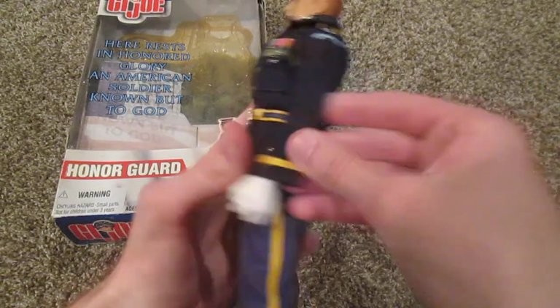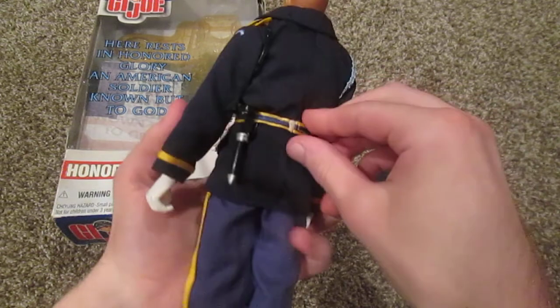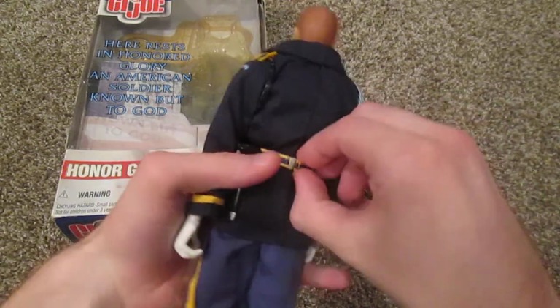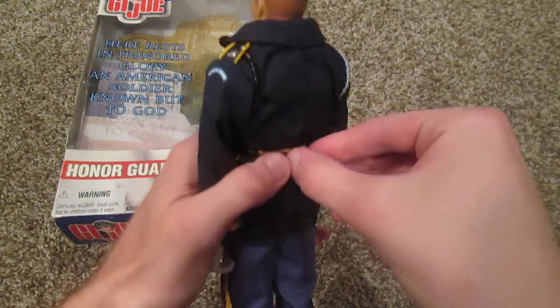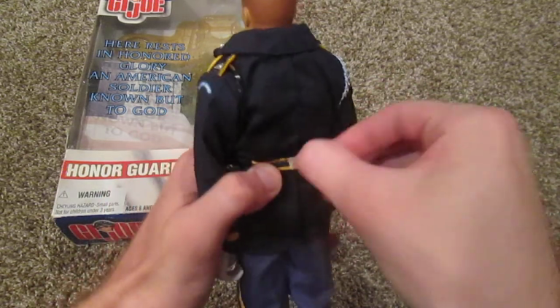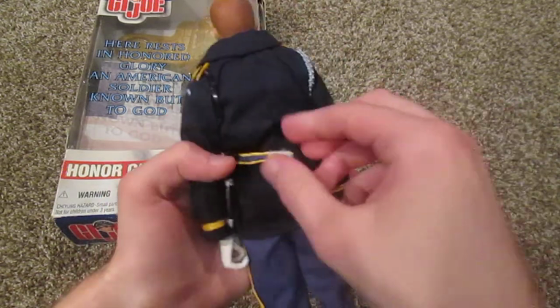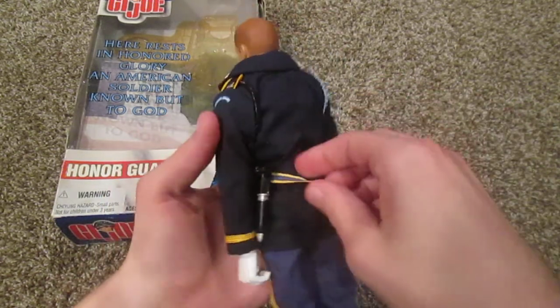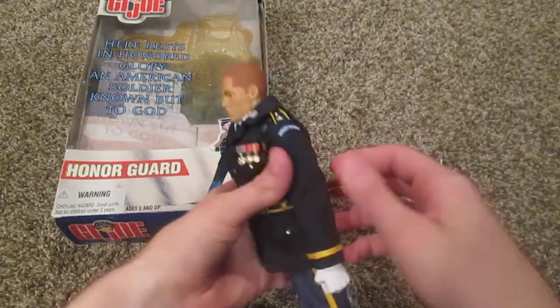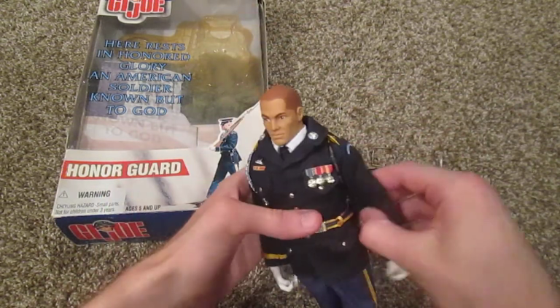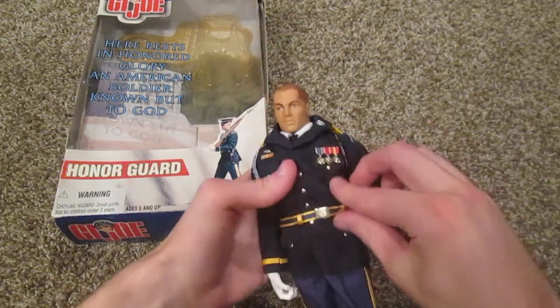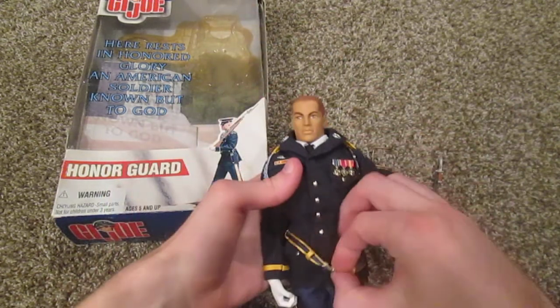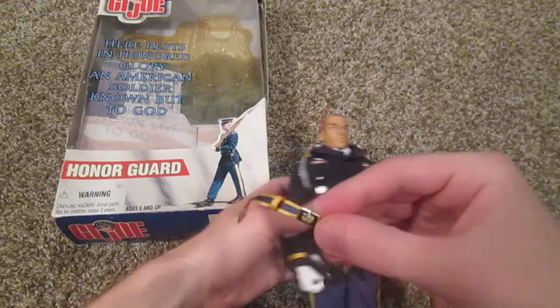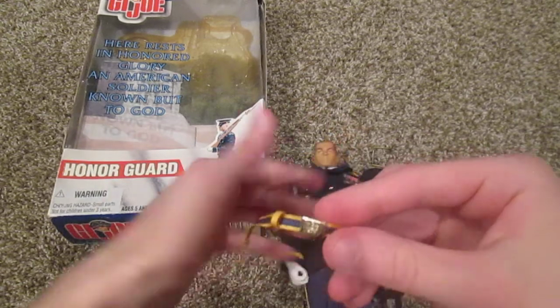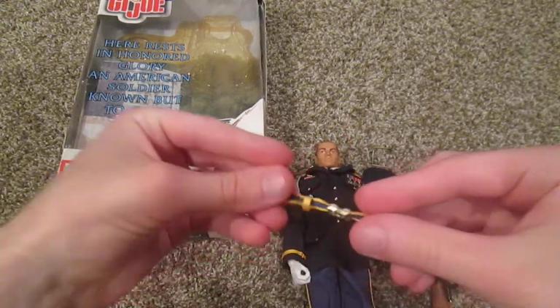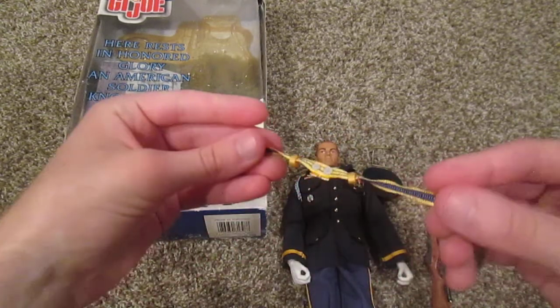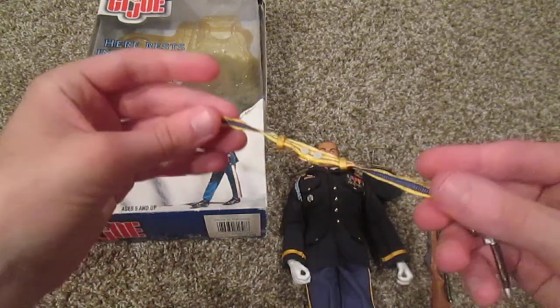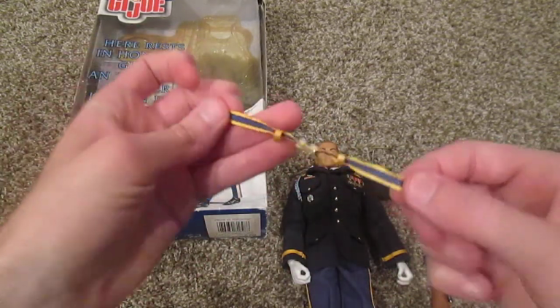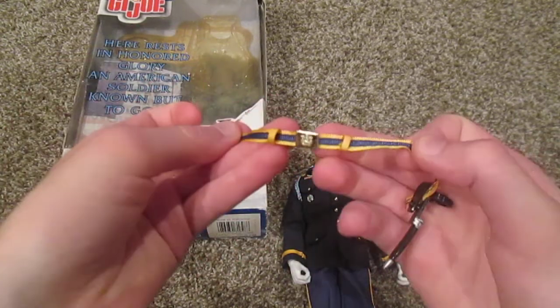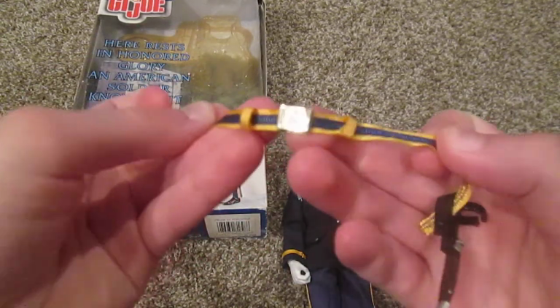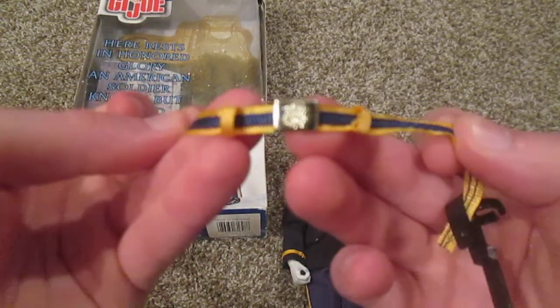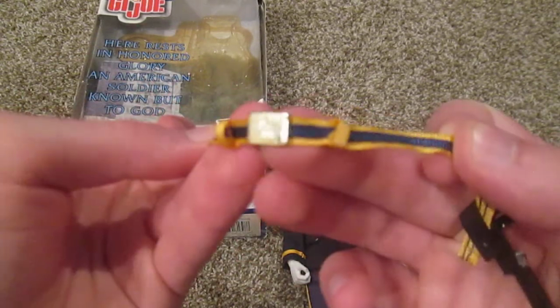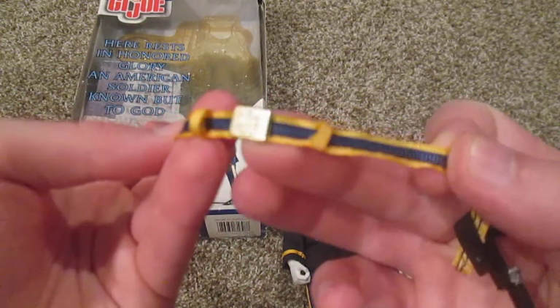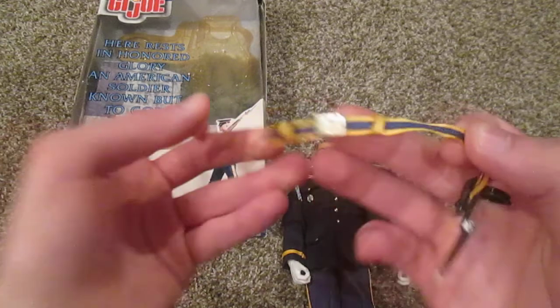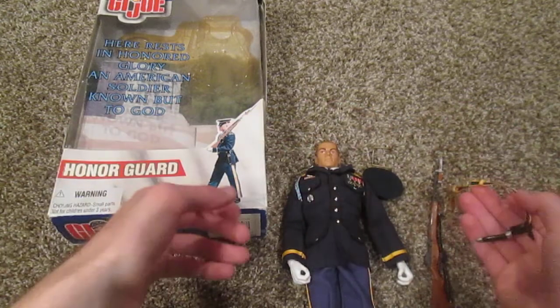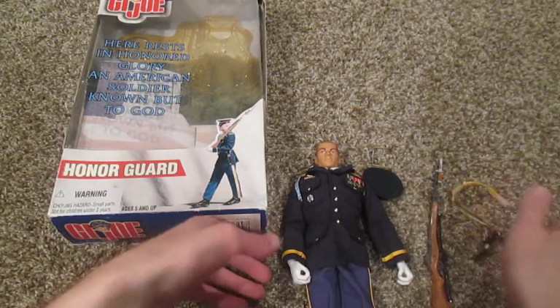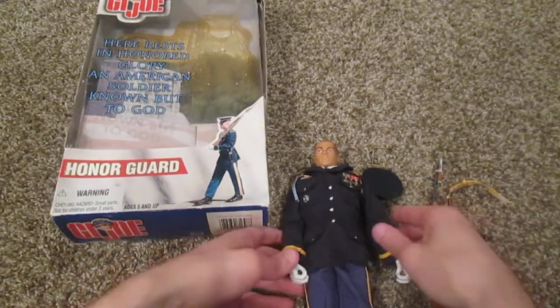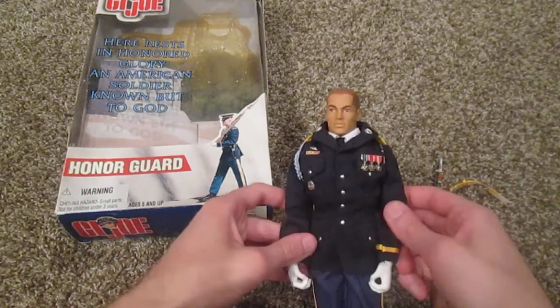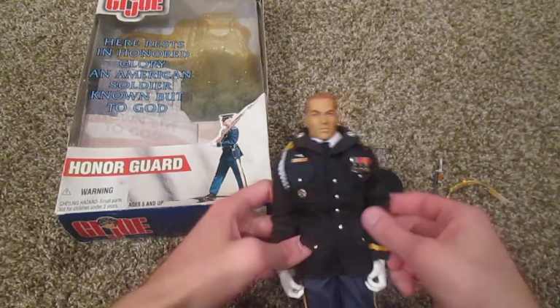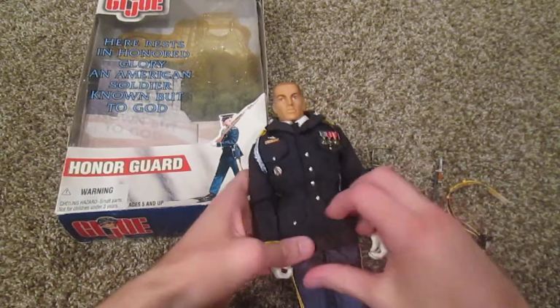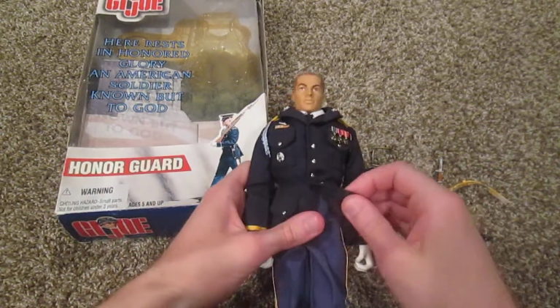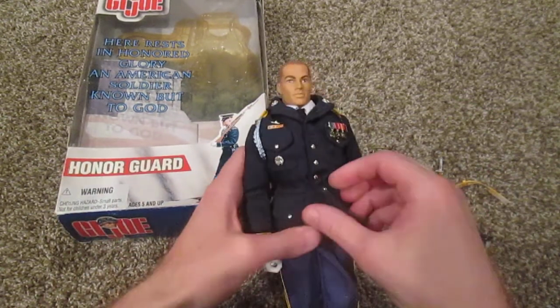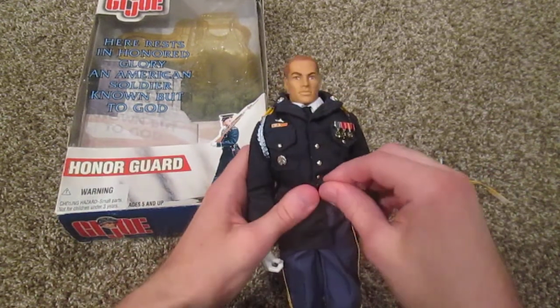Let me take off this belt piece here — that does come off. That's very cool, I love that middle piece there. Let me show you what's underneath his jacket.